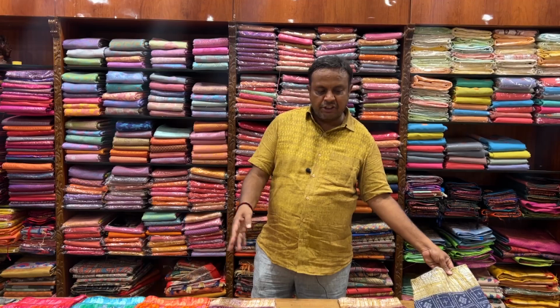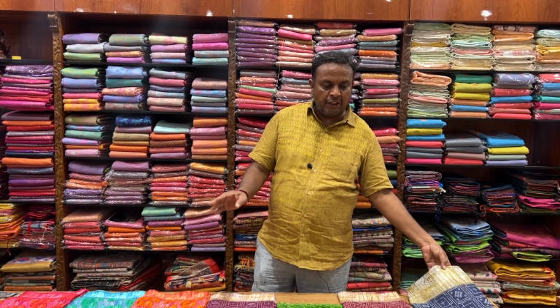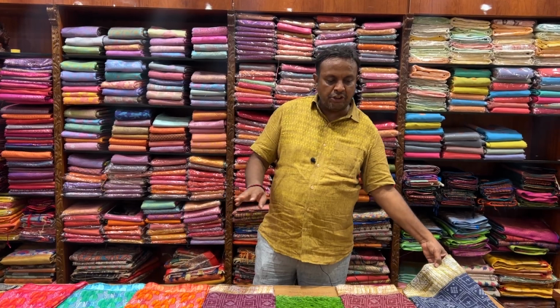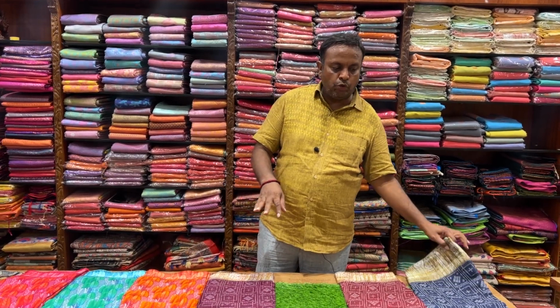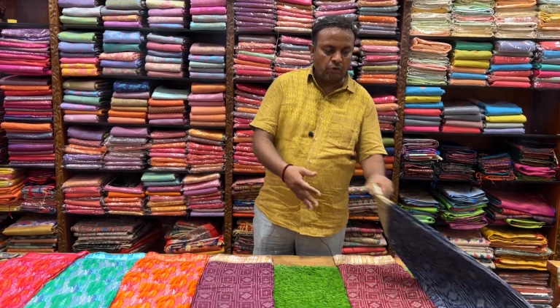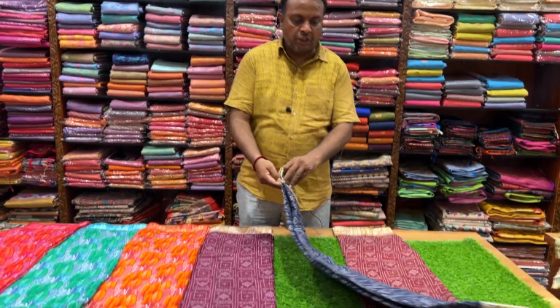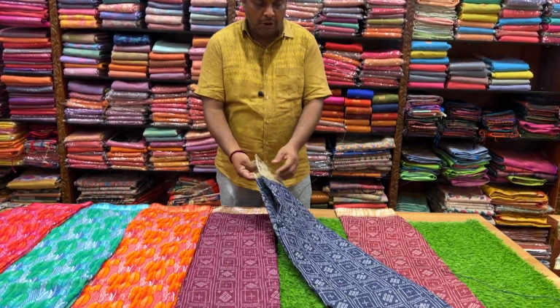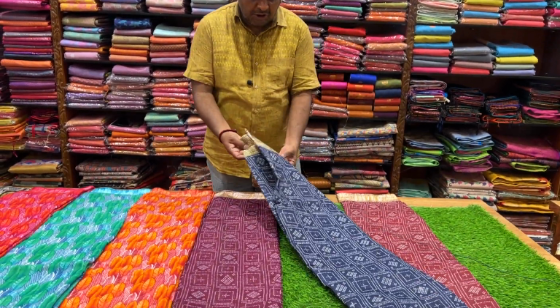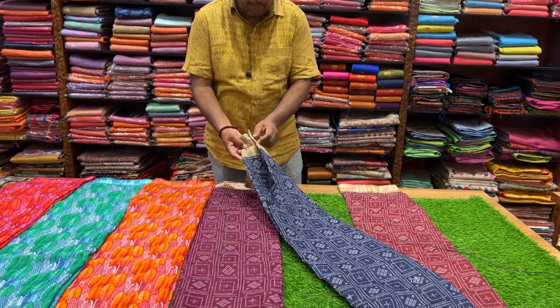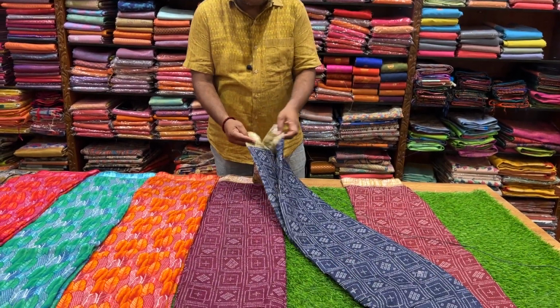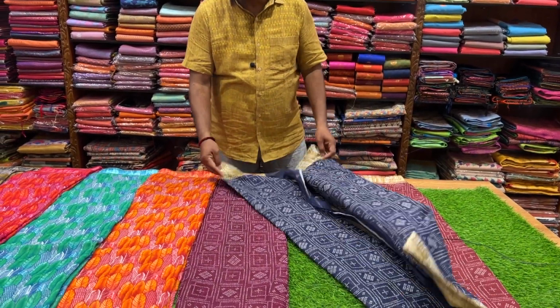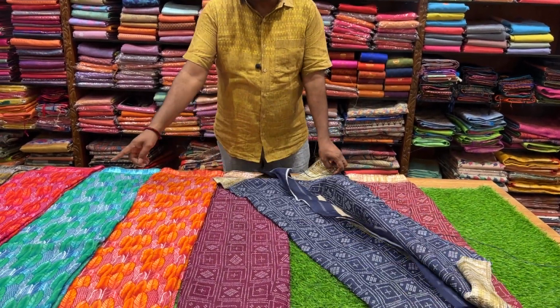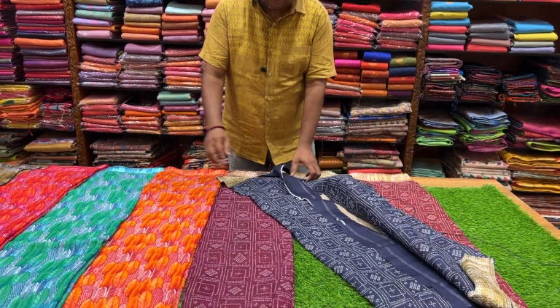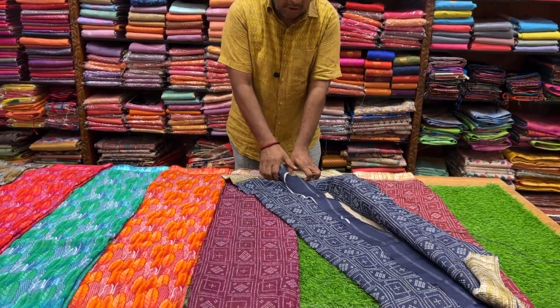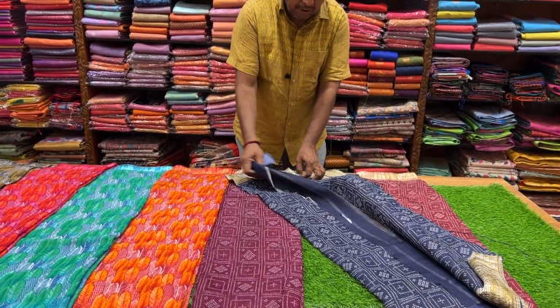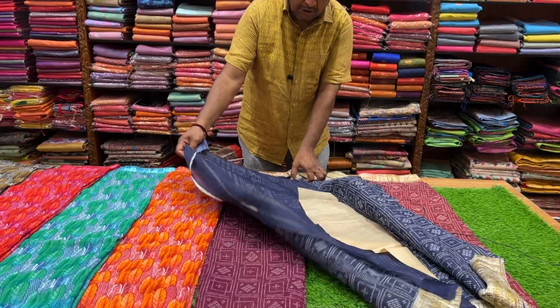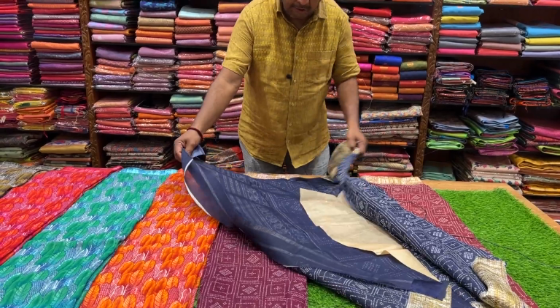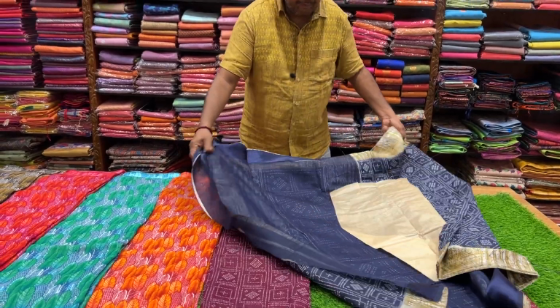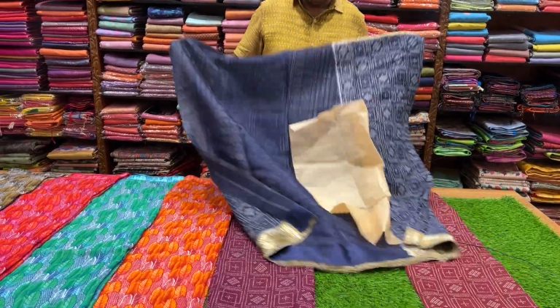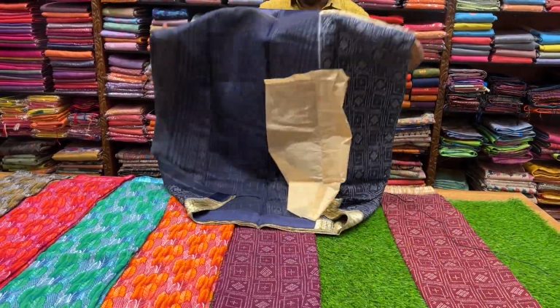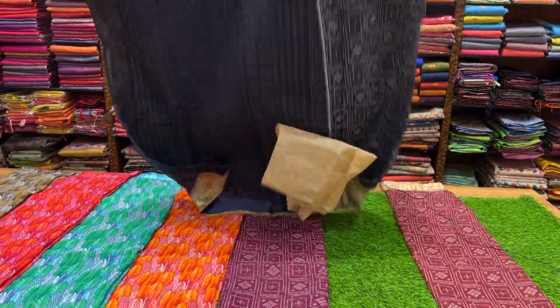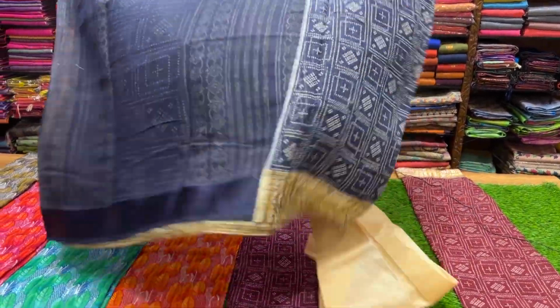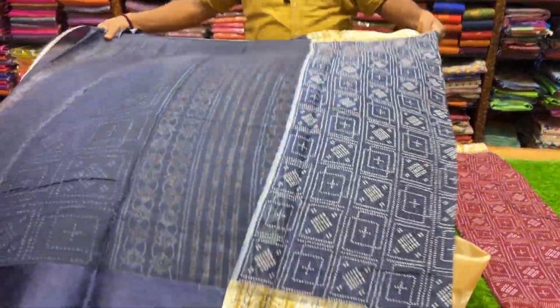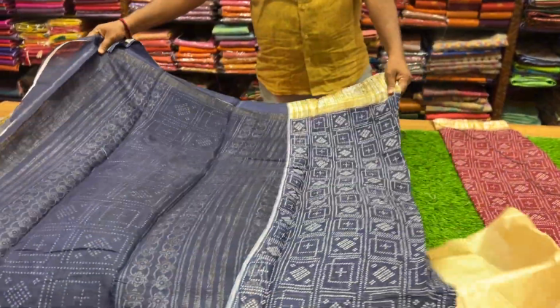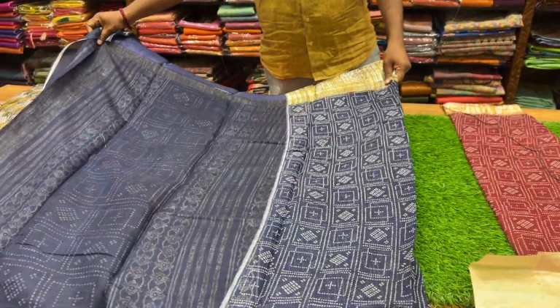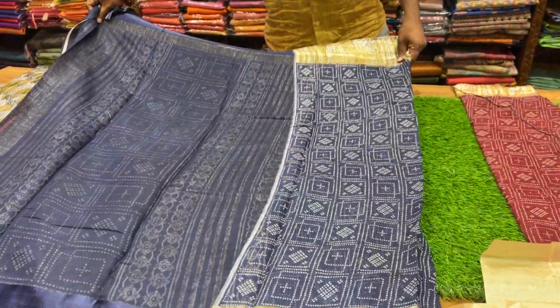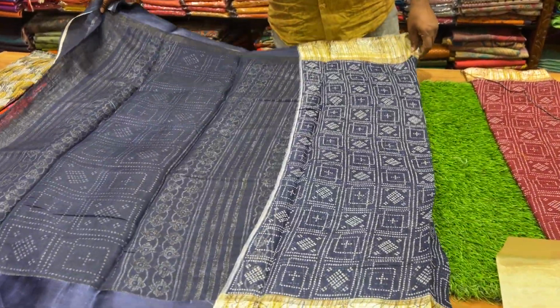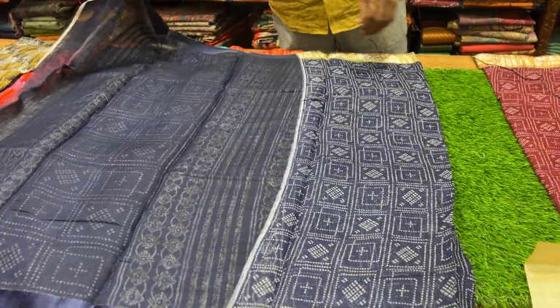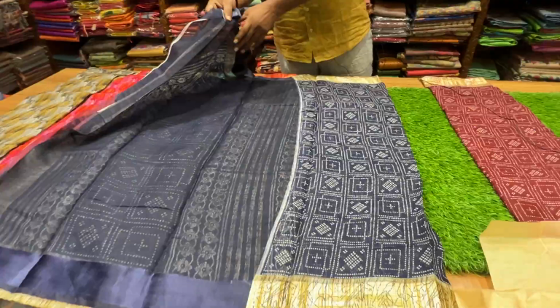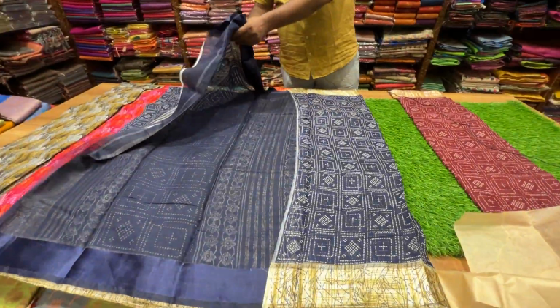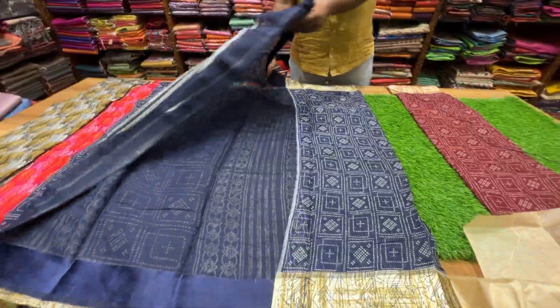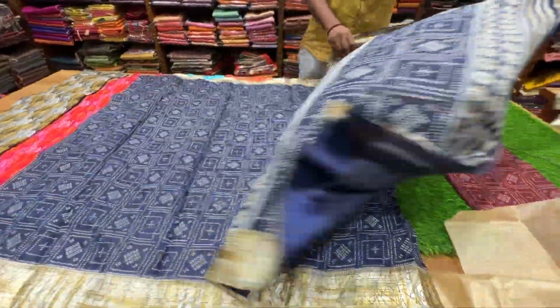It has a satin border. This is a beautiful Arumiyana collection. It is ₹375 only, with free shipping.